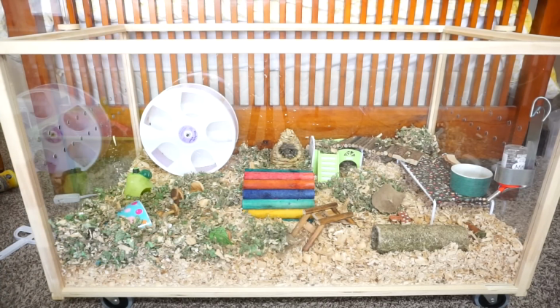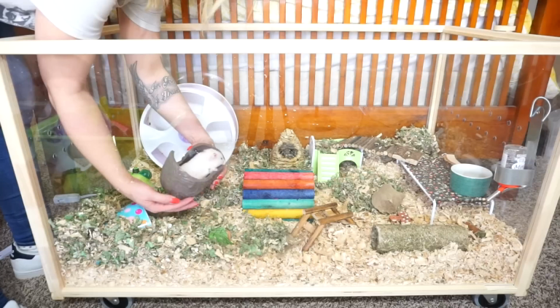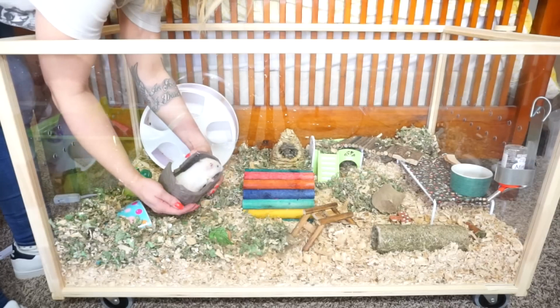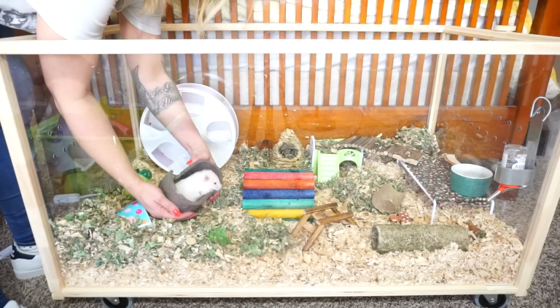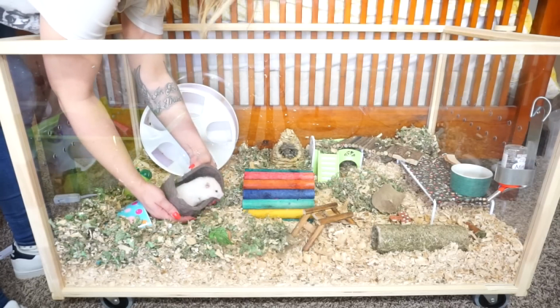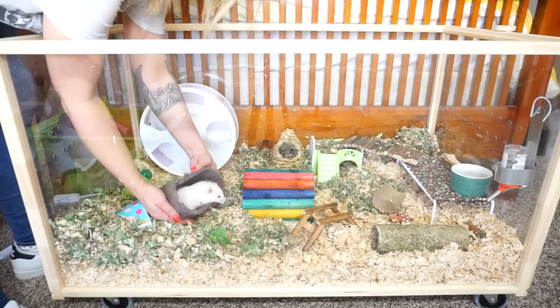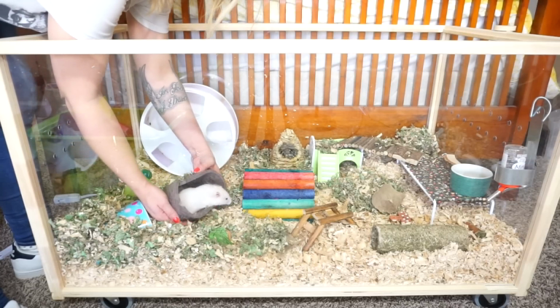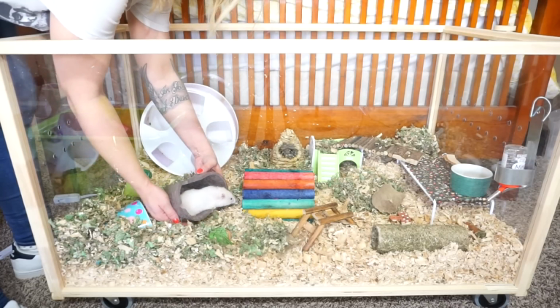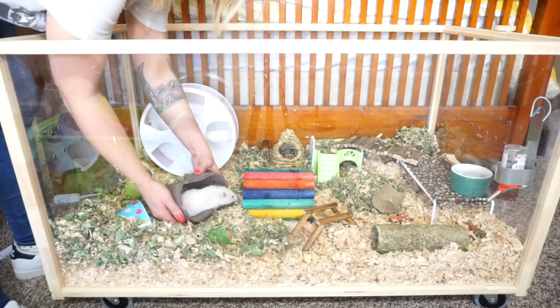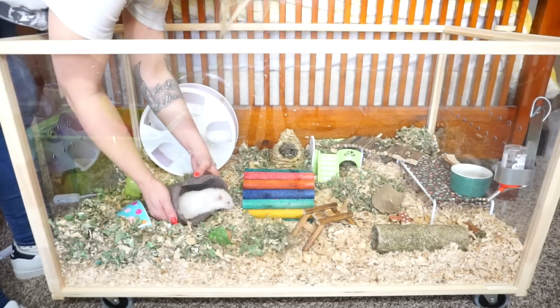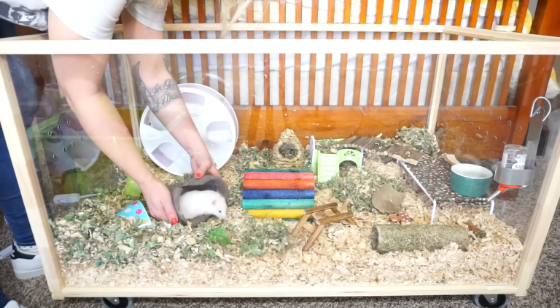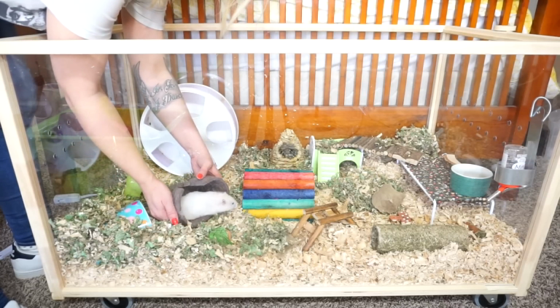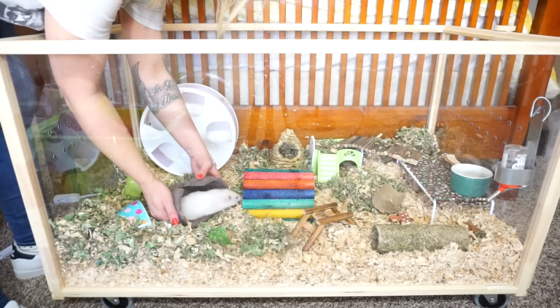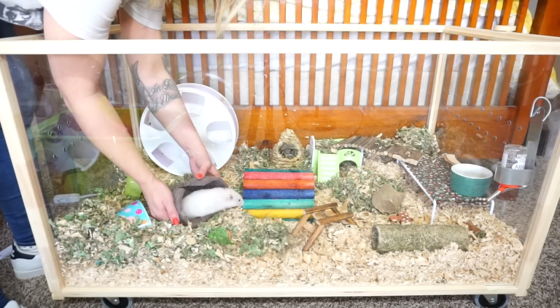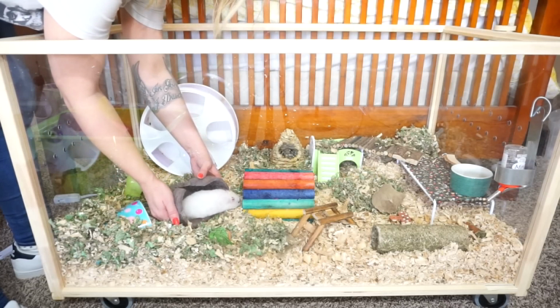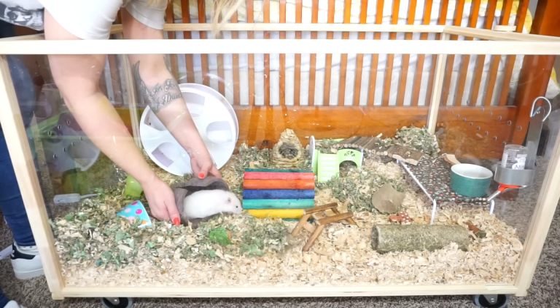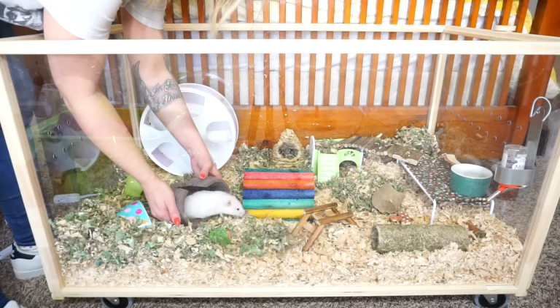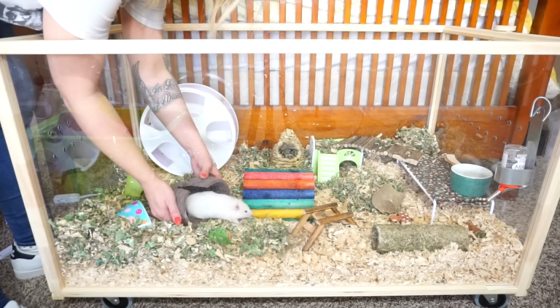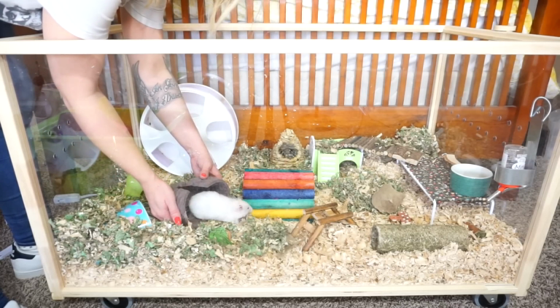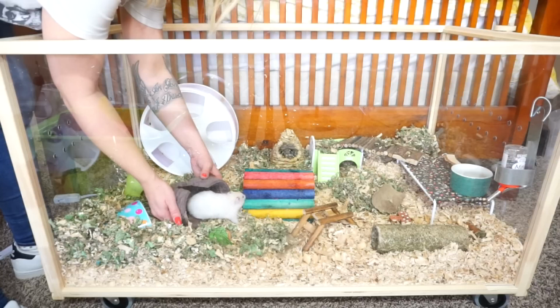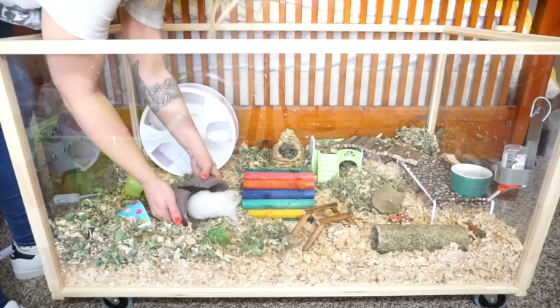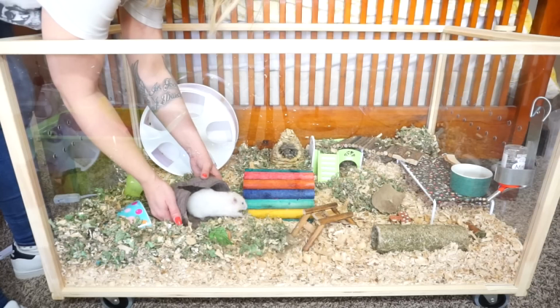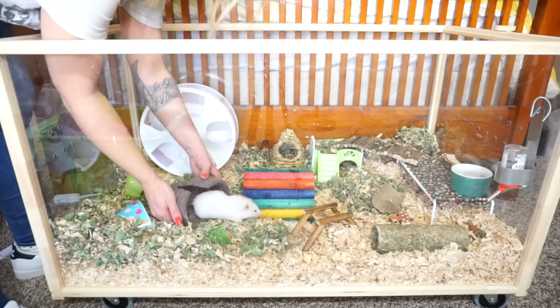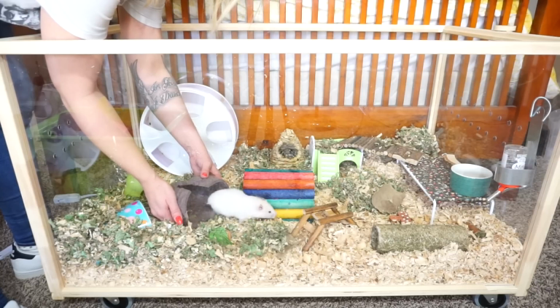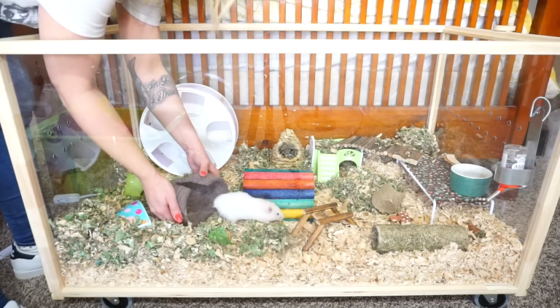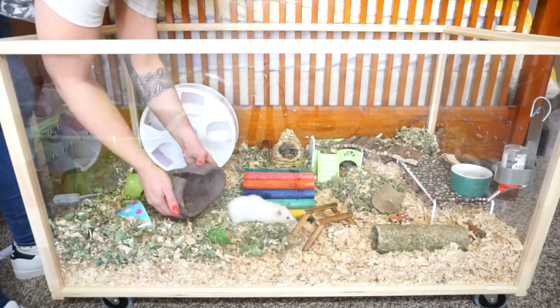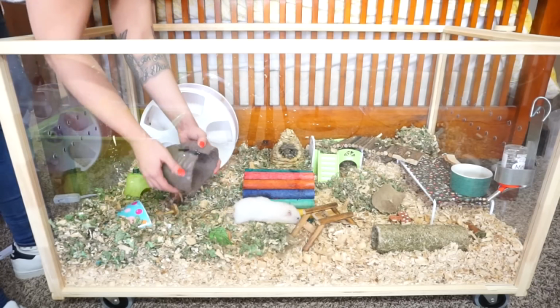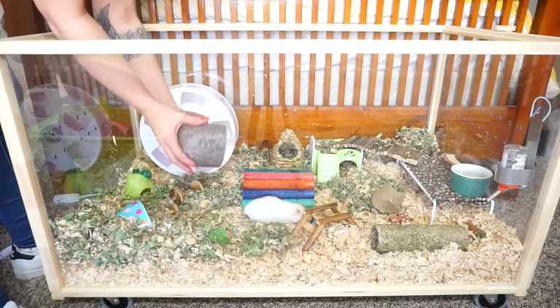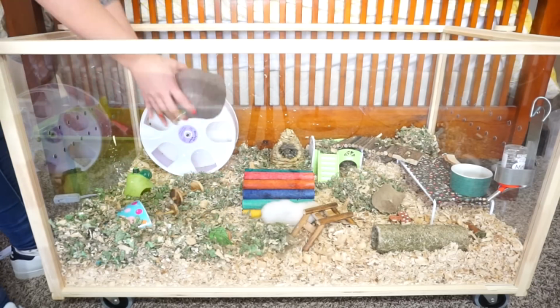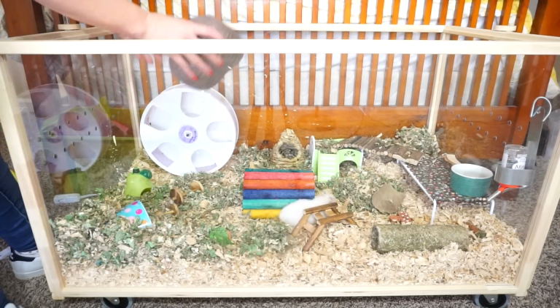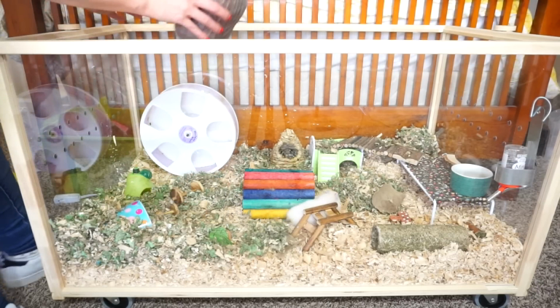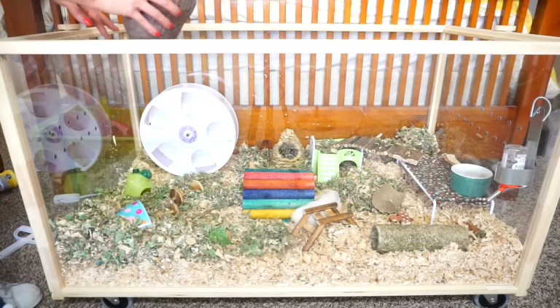Hey guys! Here goes Mochi! She is probably like, what is this amazing cage?